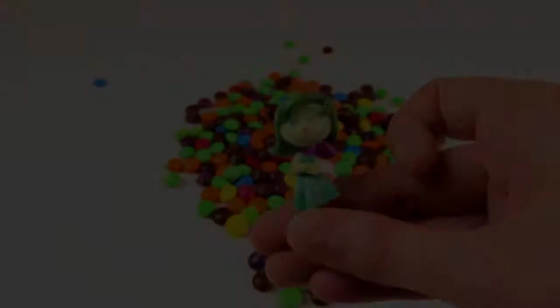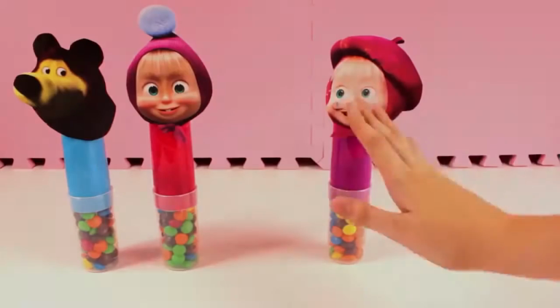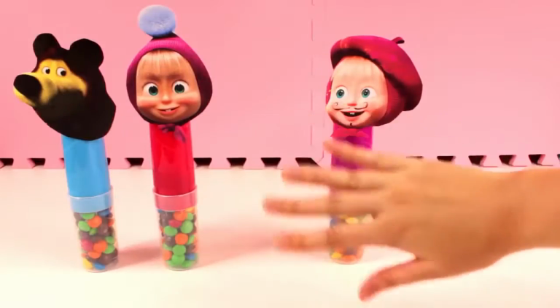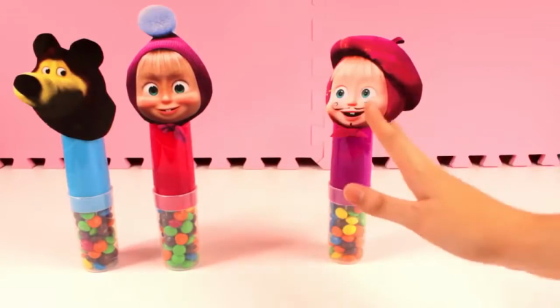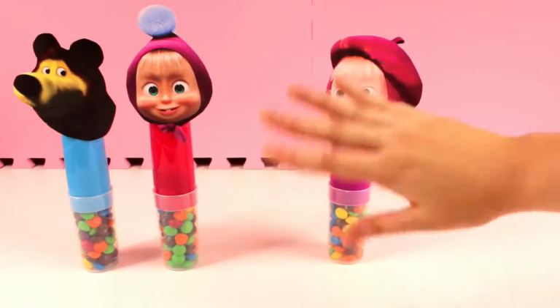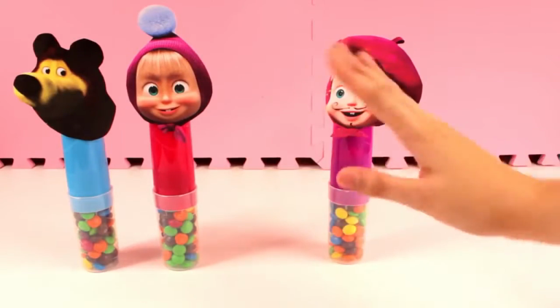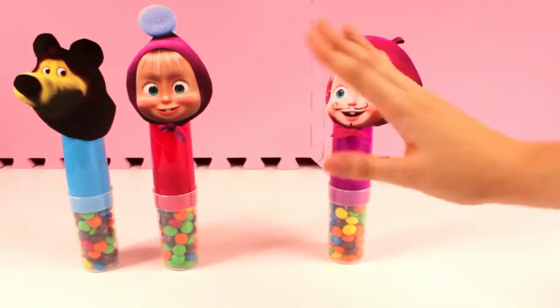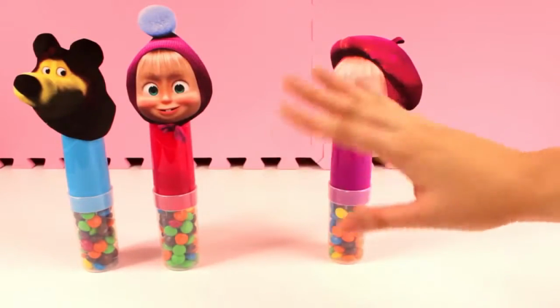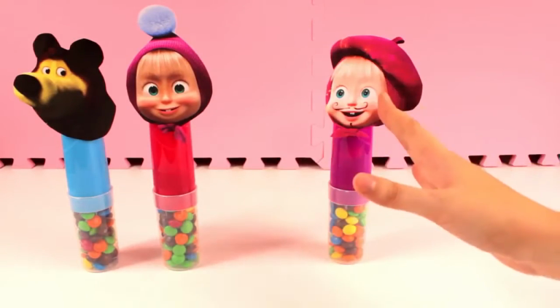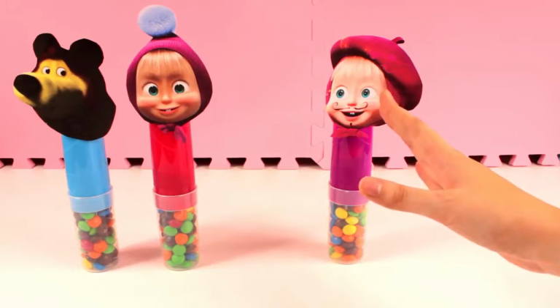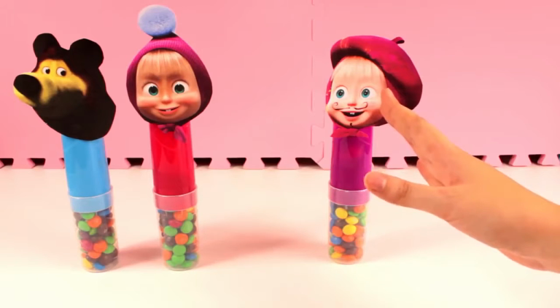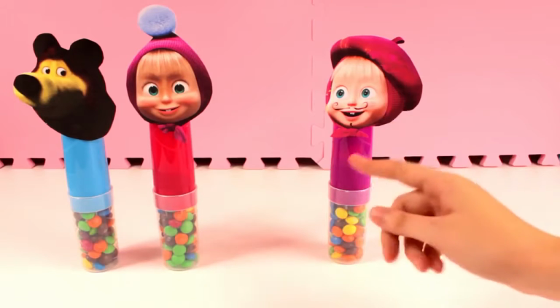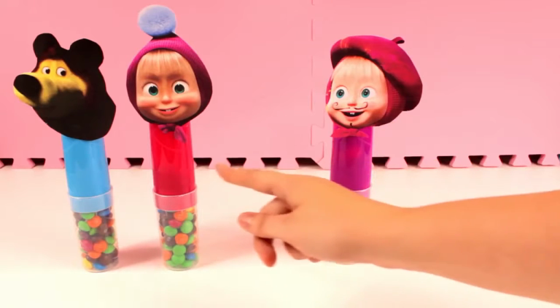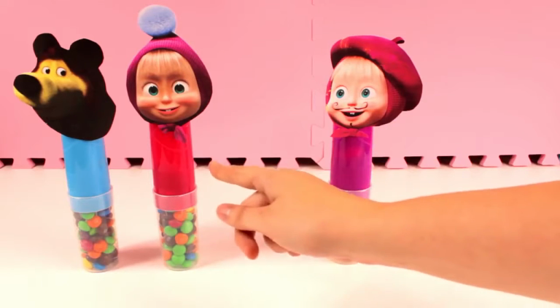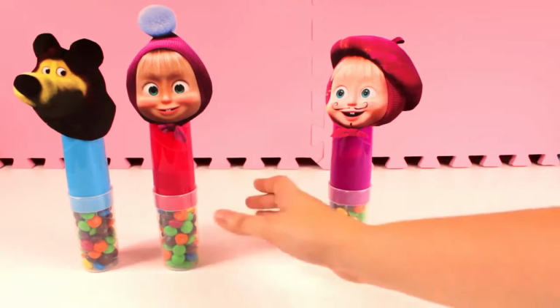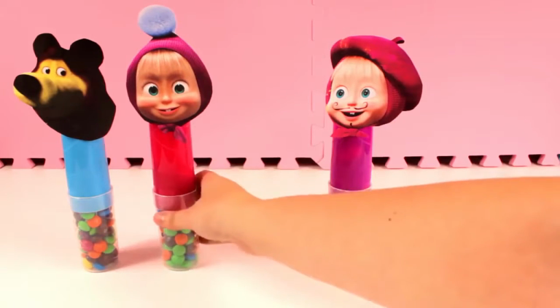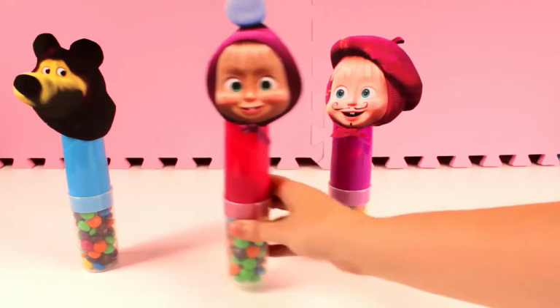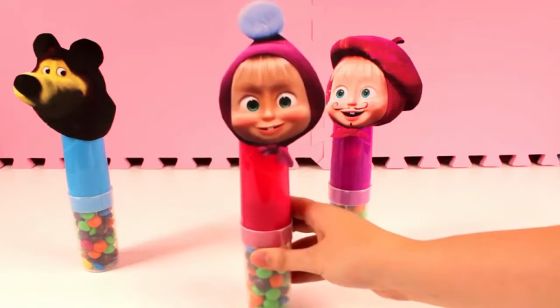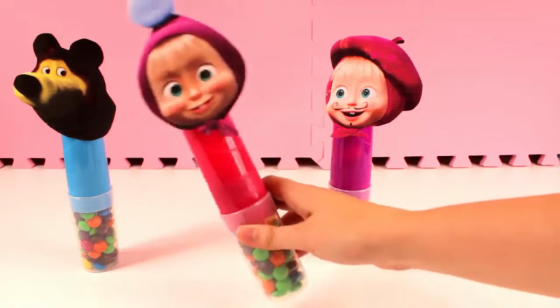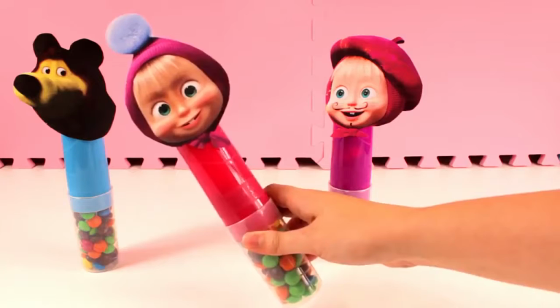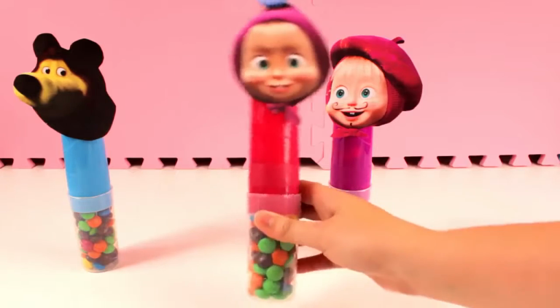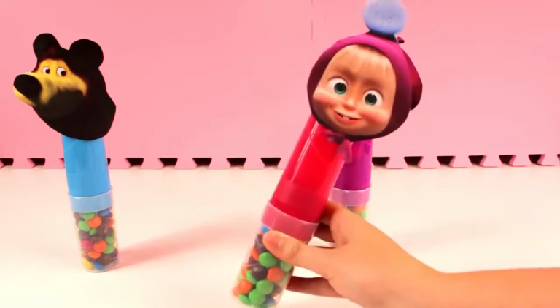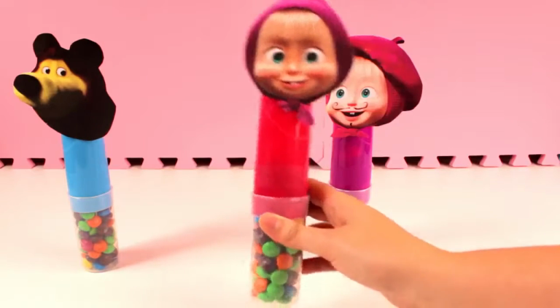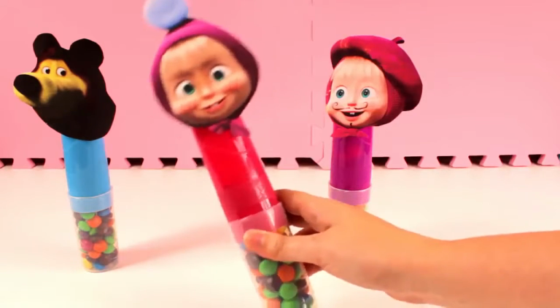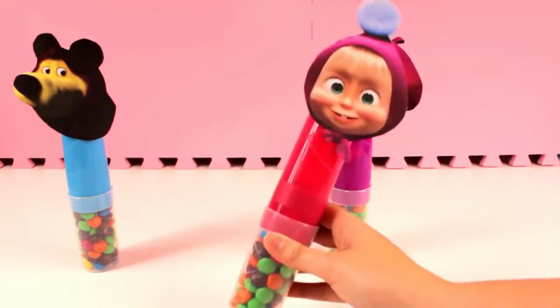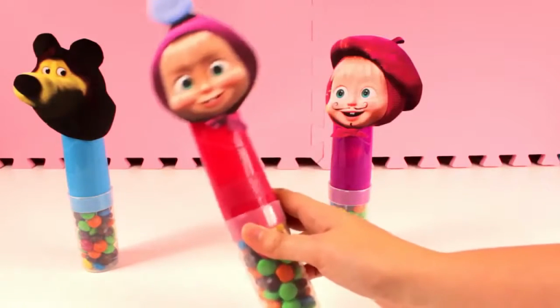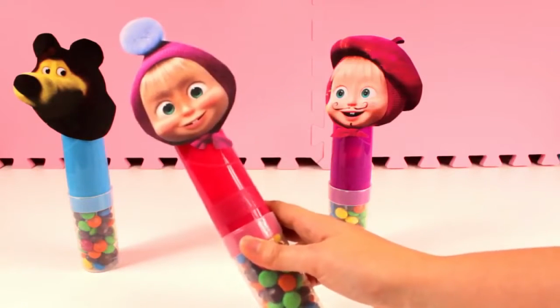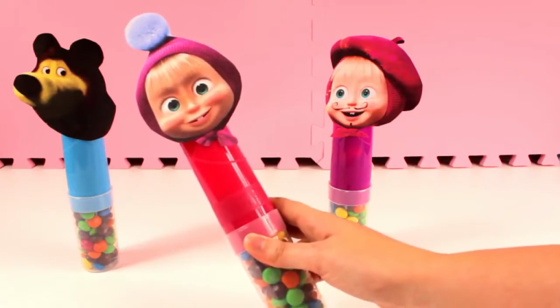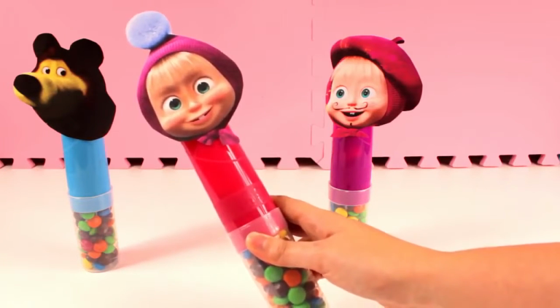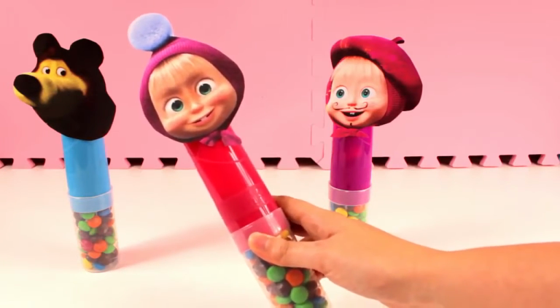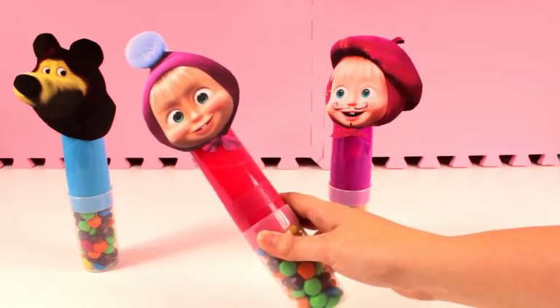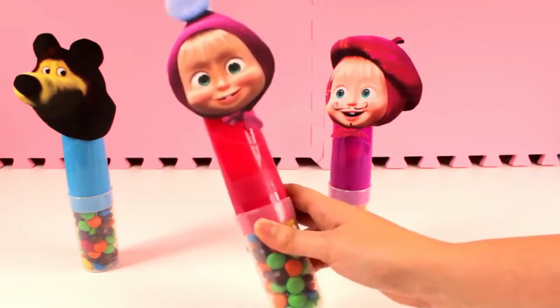Red finger, red finger, where are you? Here! Here I am, here I am, how do you do? Red!